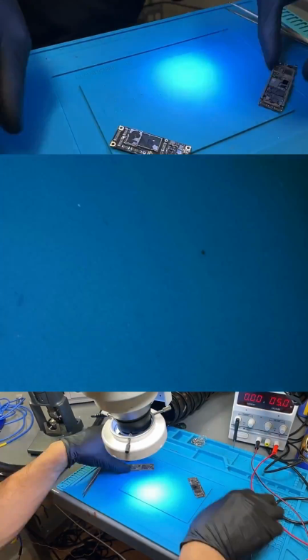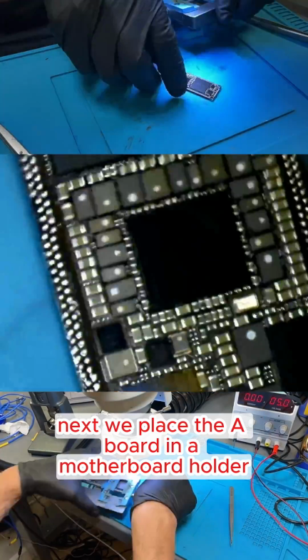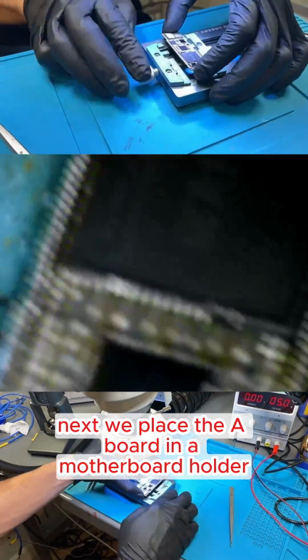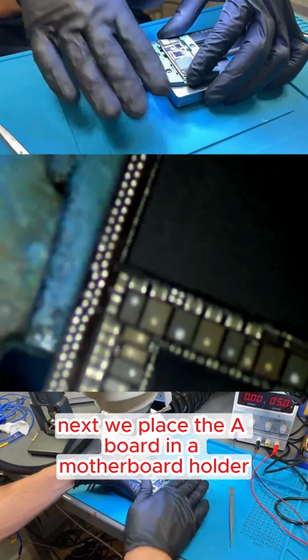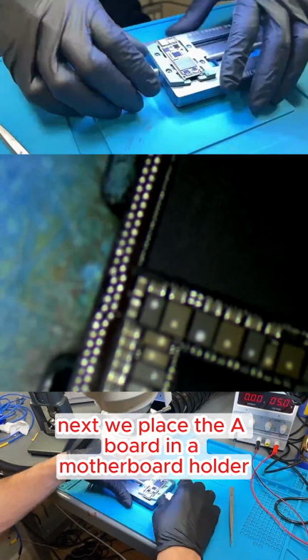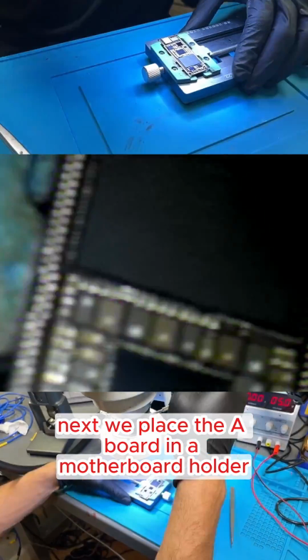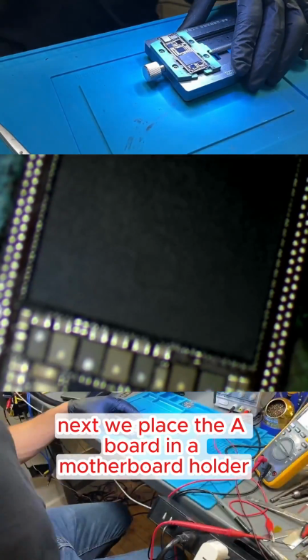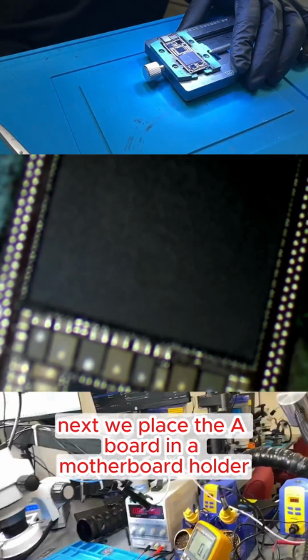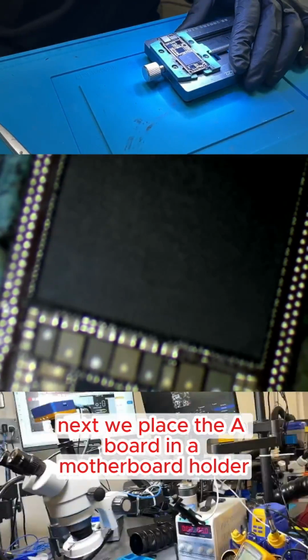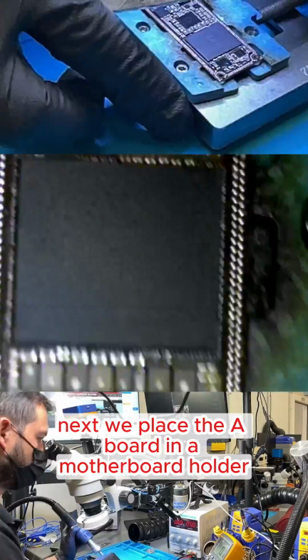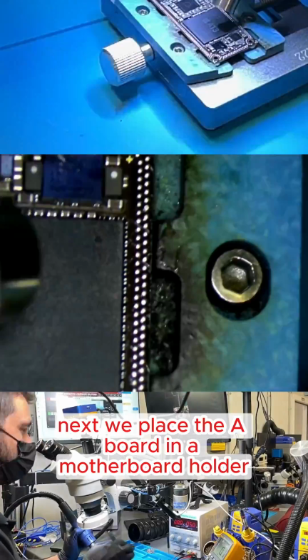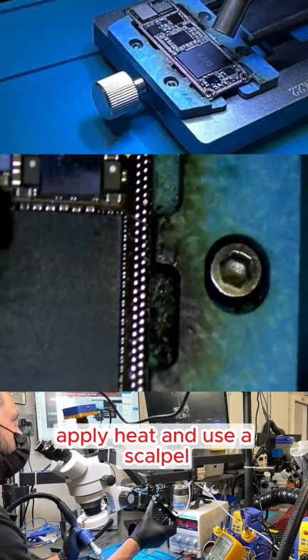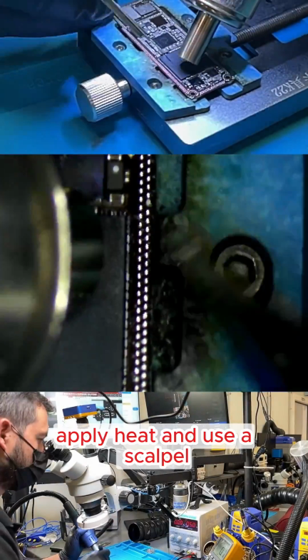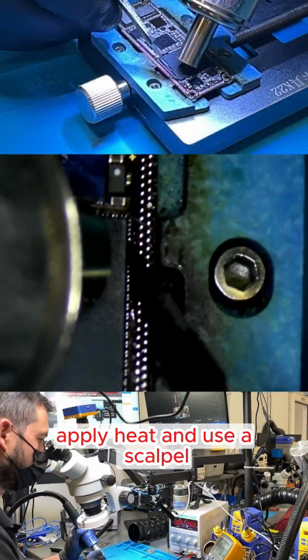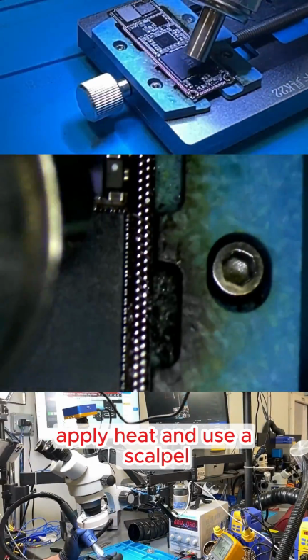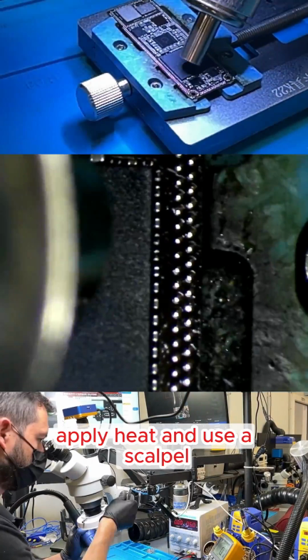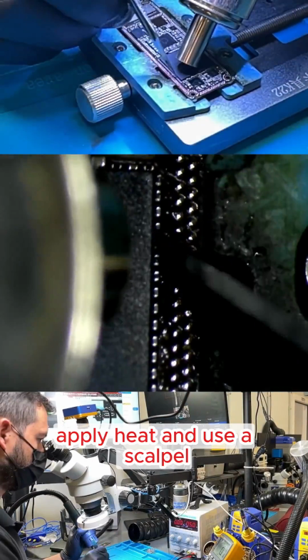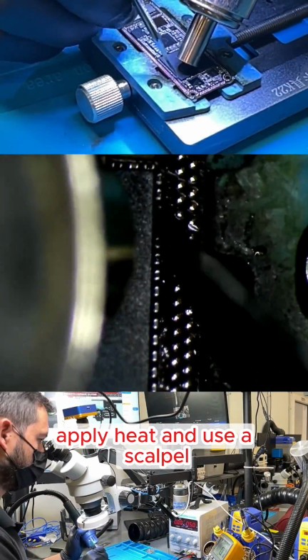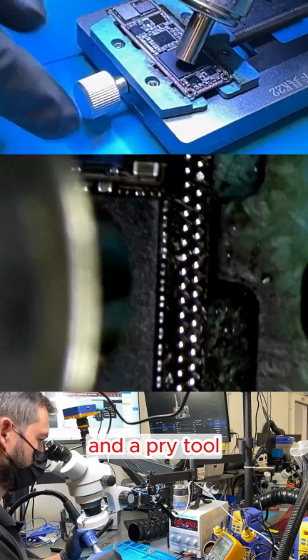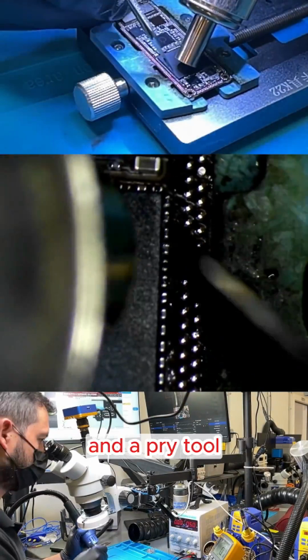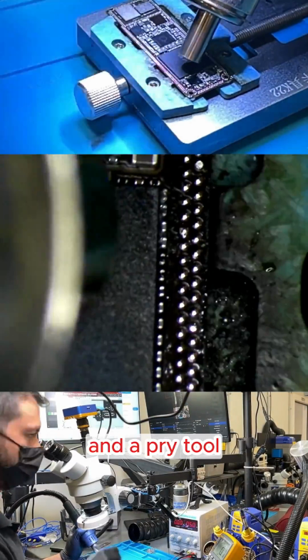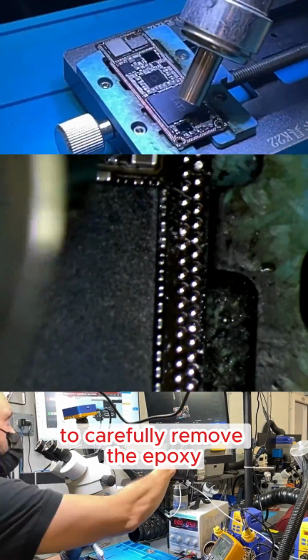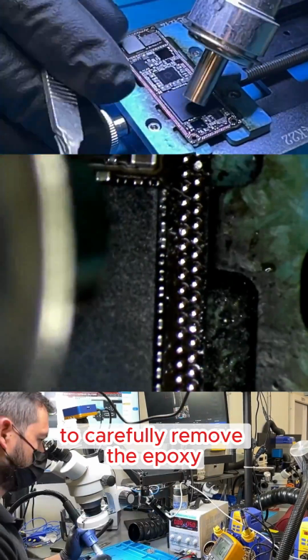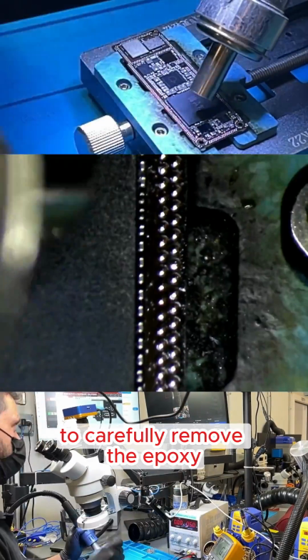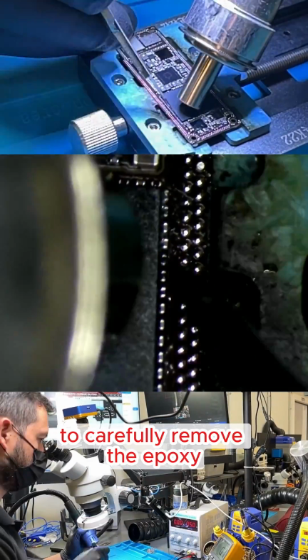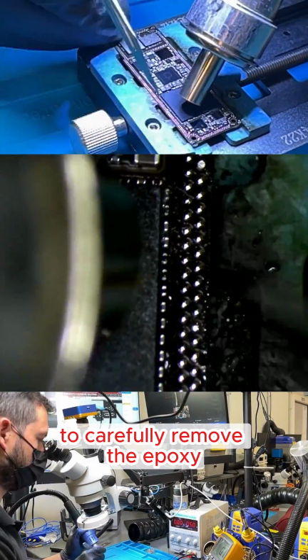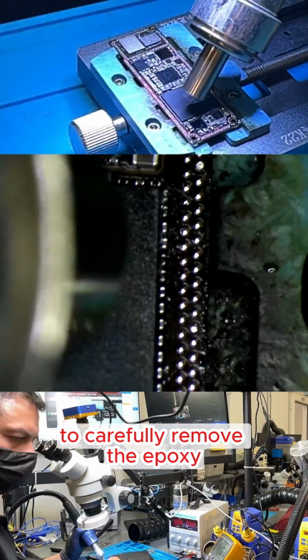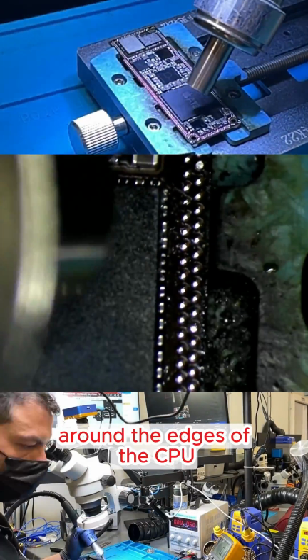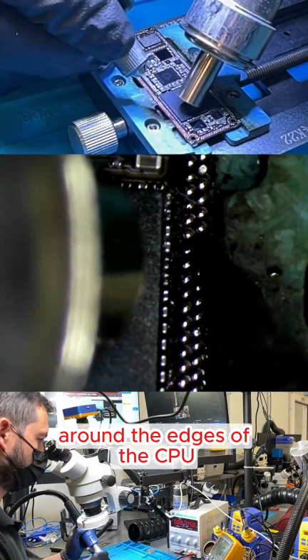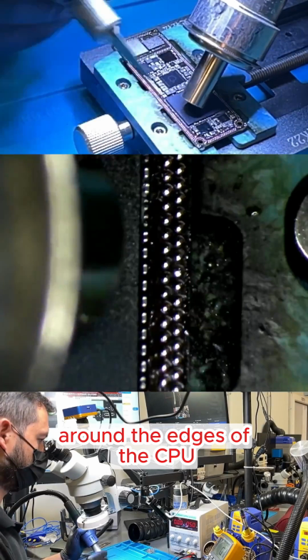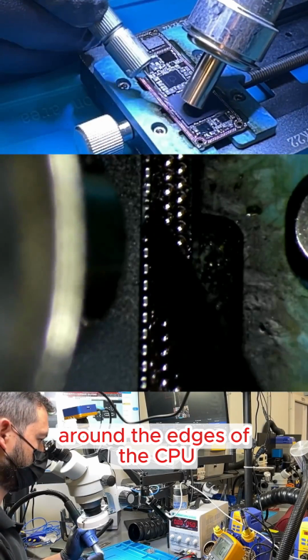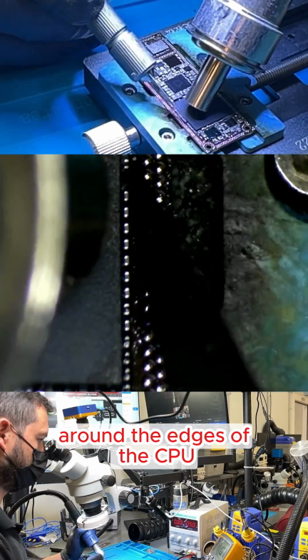Next, we place the A board in a motherboard holder, apply heat, and use a scalpel and pry tool to carefully remove the epoxy around the edges of the CPU.